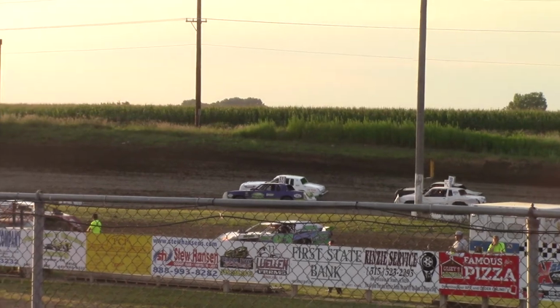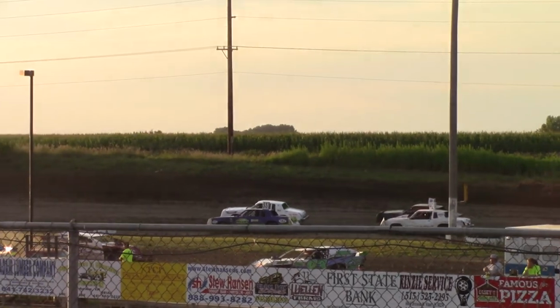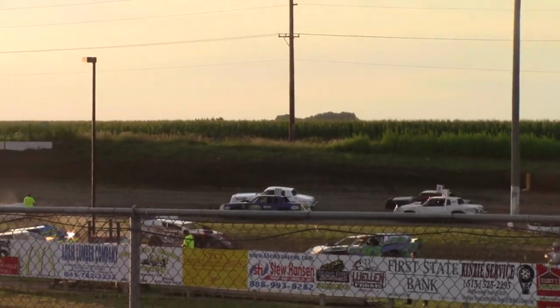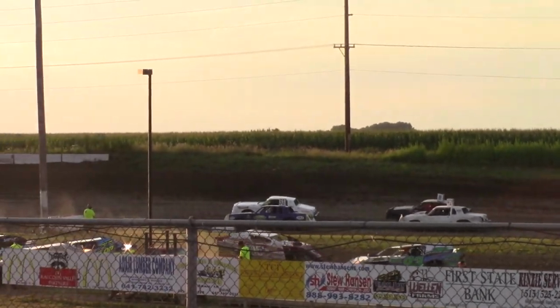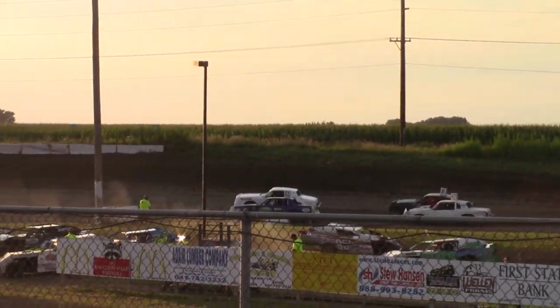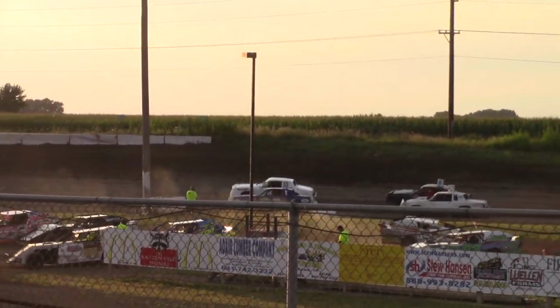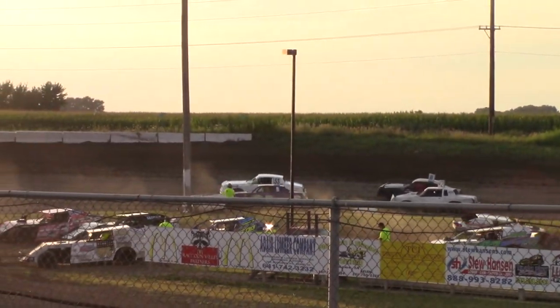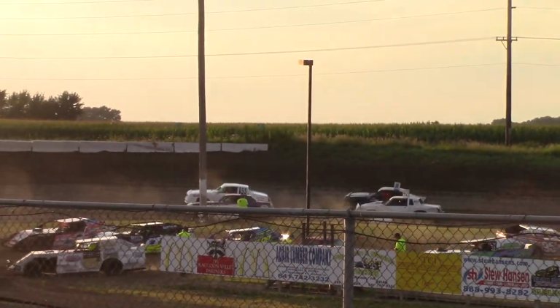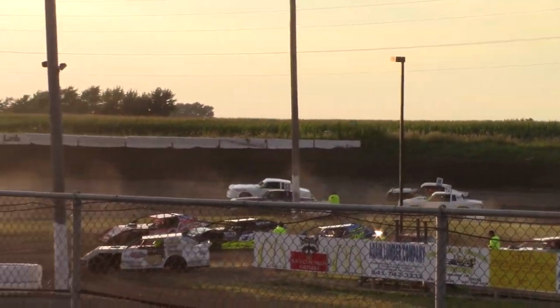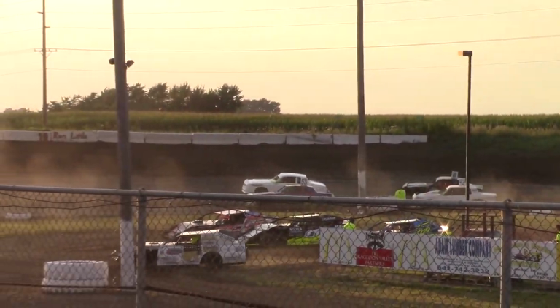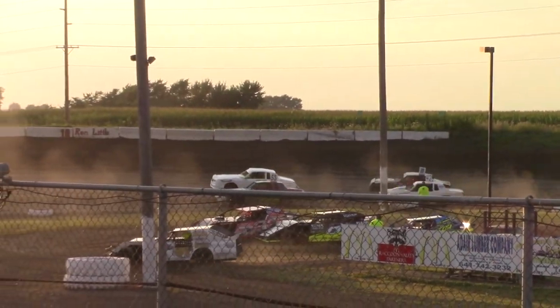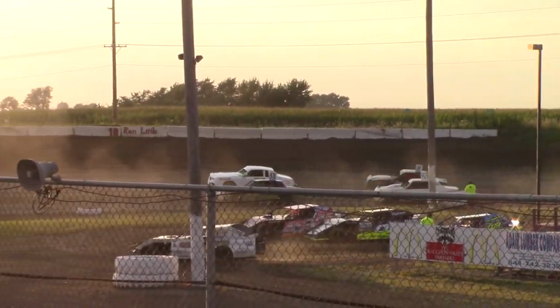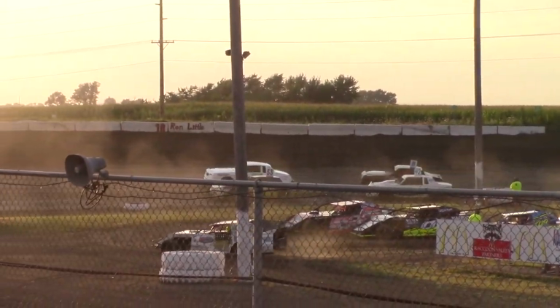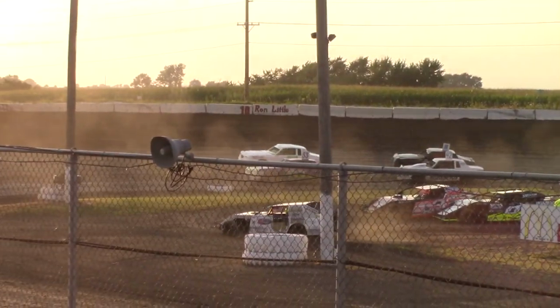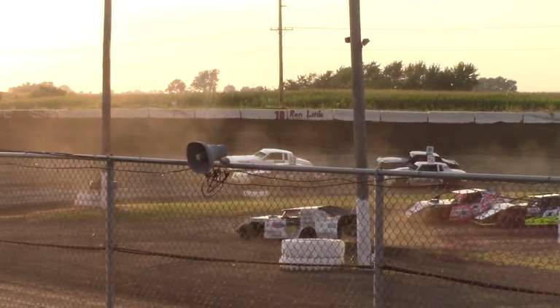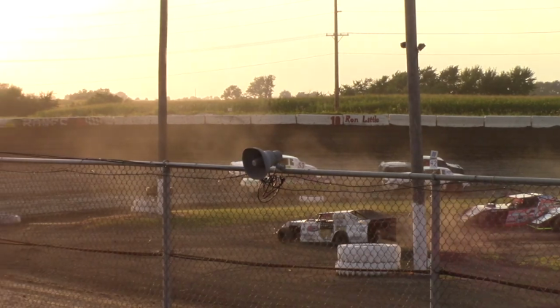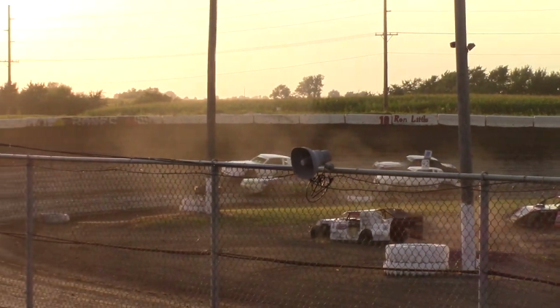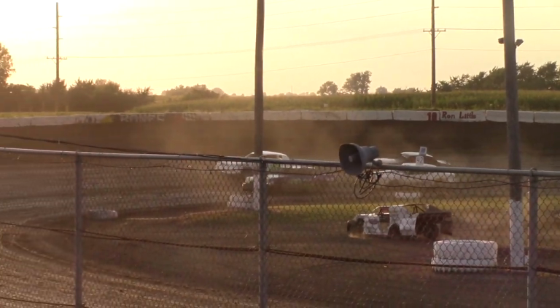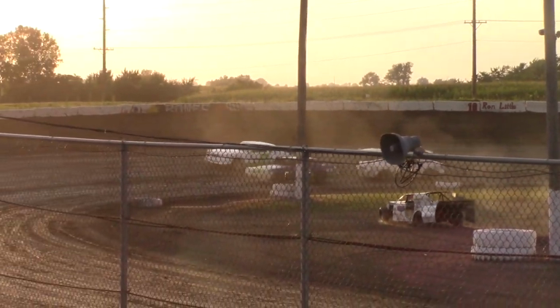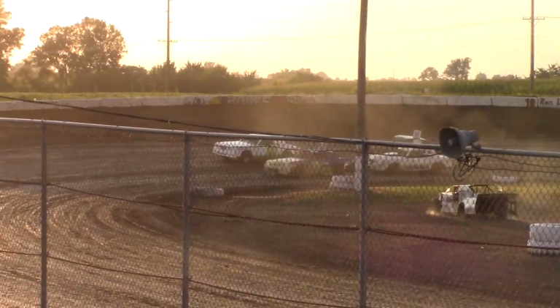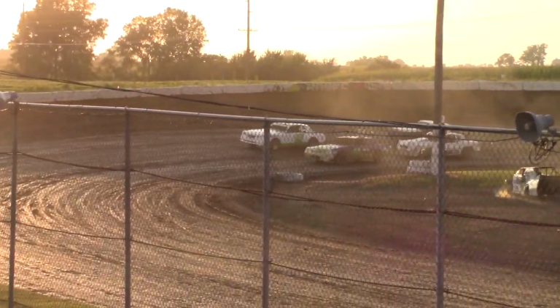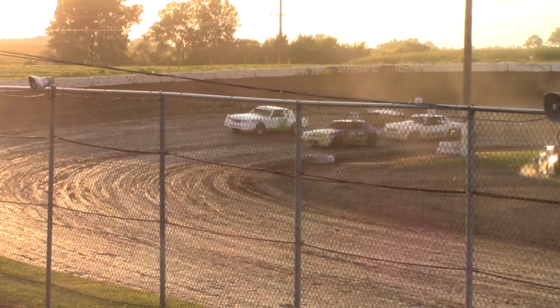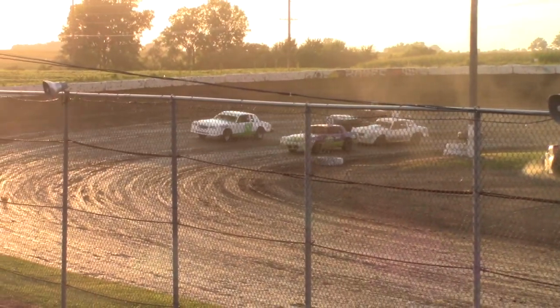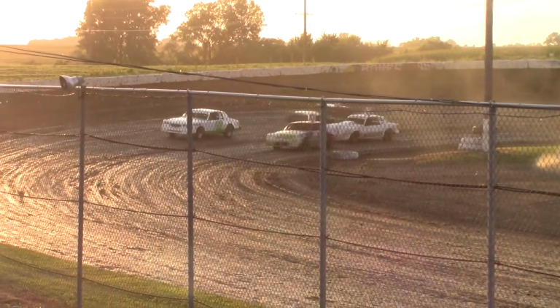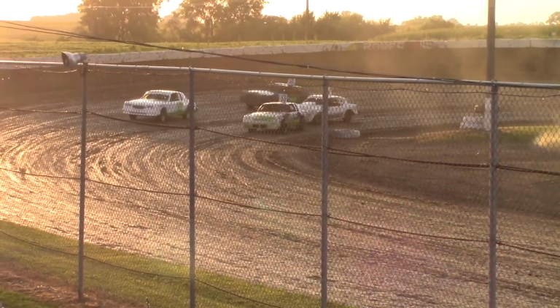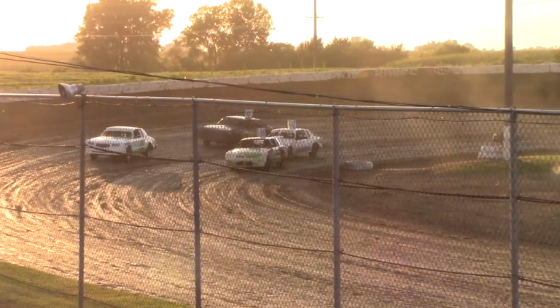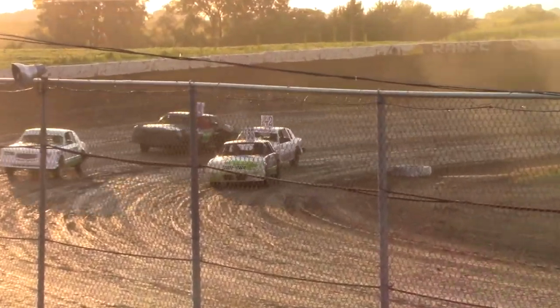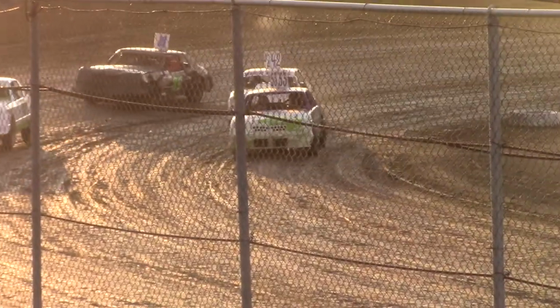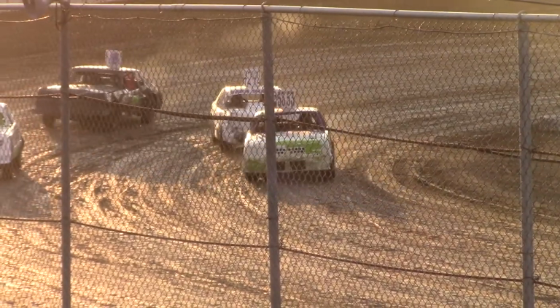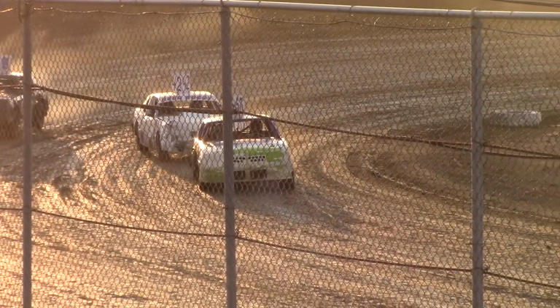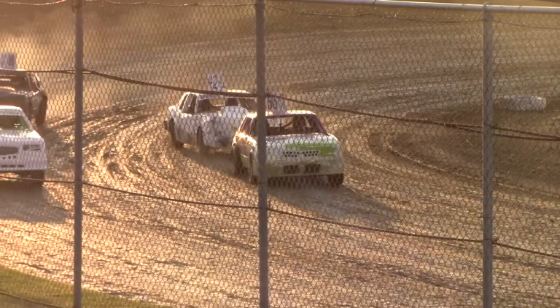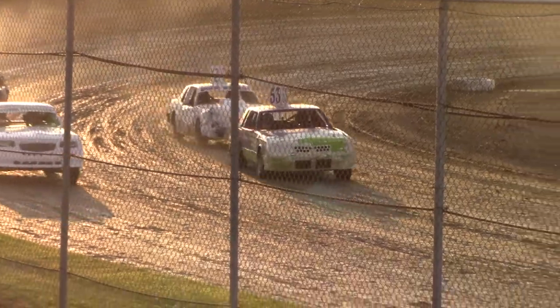Cruisers heat race — a six-lap heat race coming your way for the Cruisers. Hobbystock is getting lined up in the staging area right now. Green flag will fly; Cruisers are on the way for six laps.